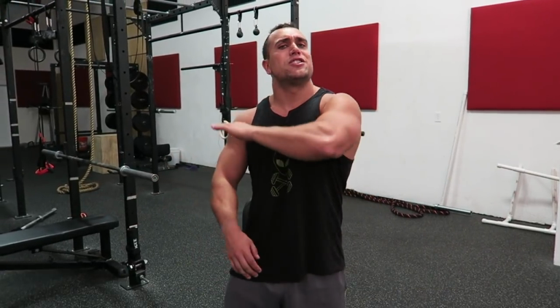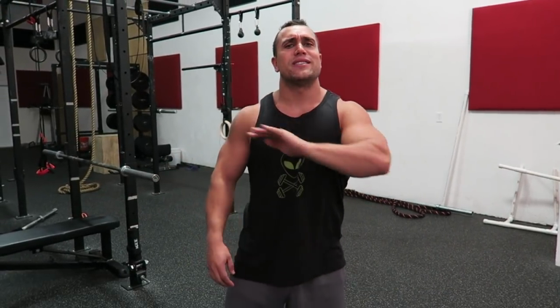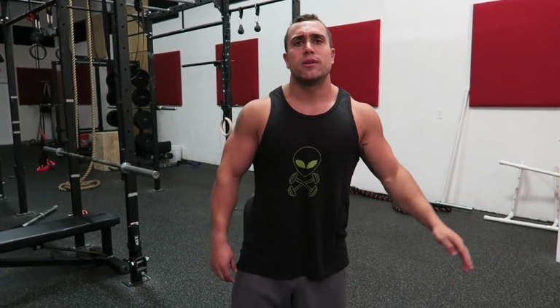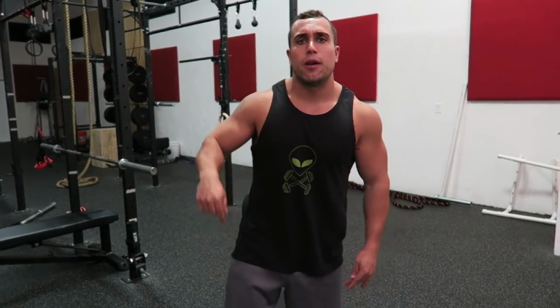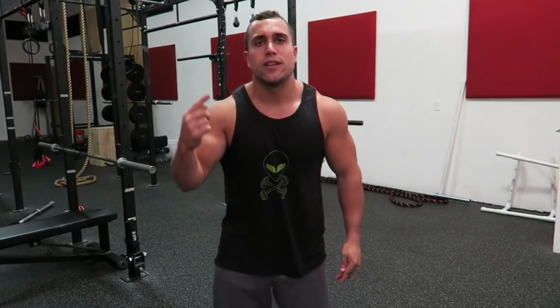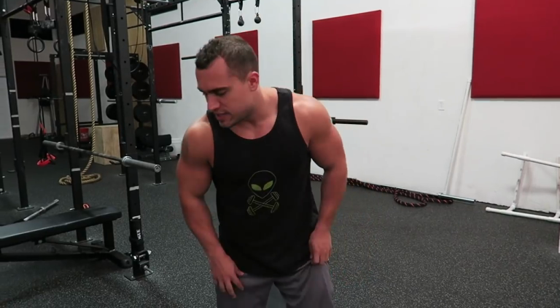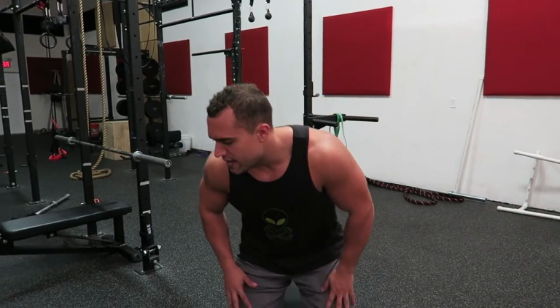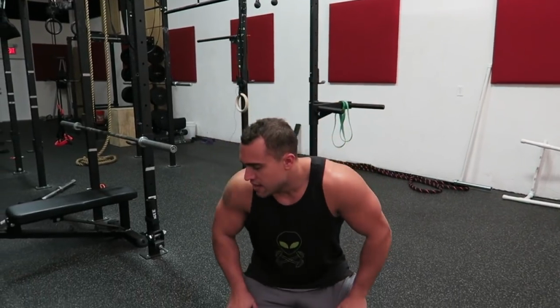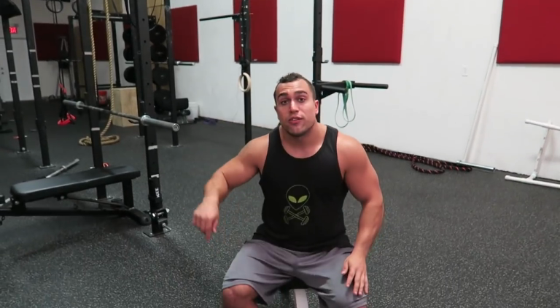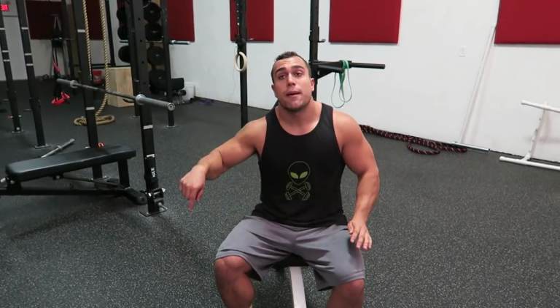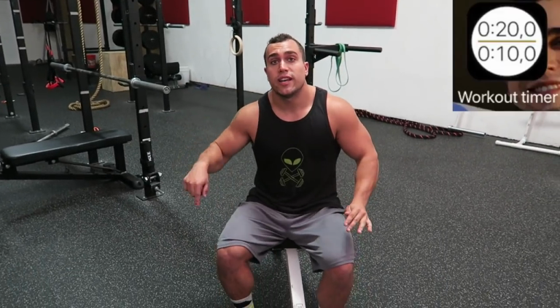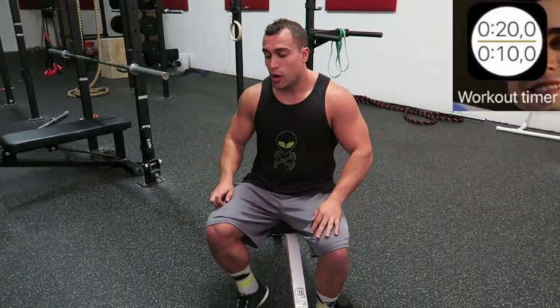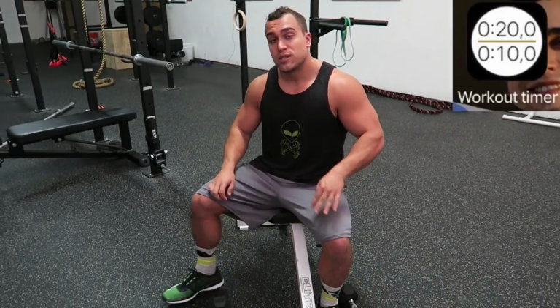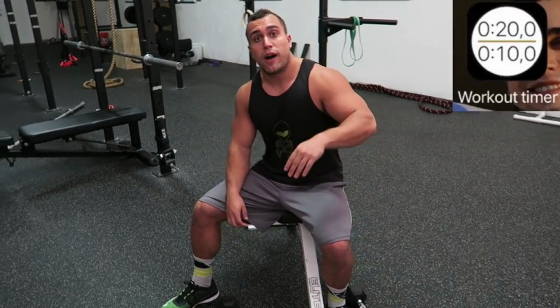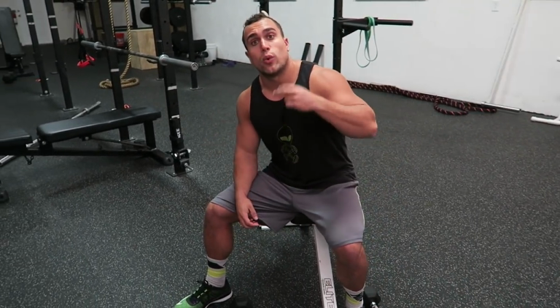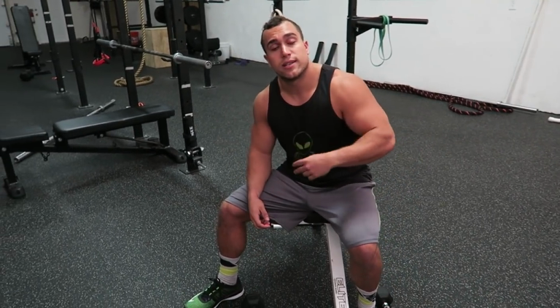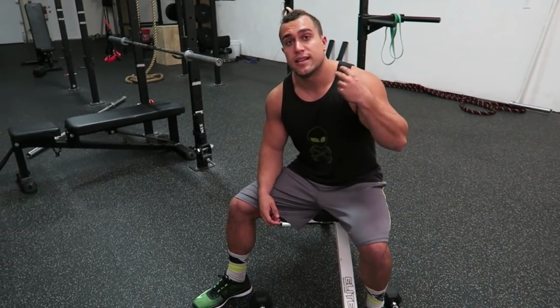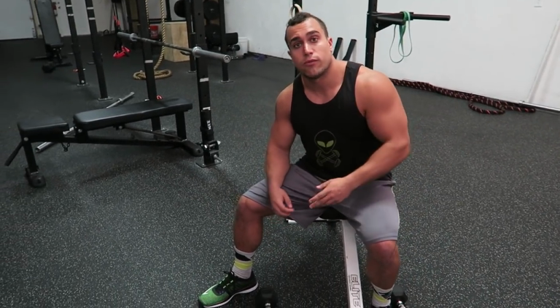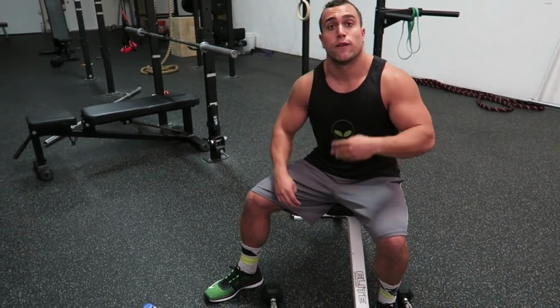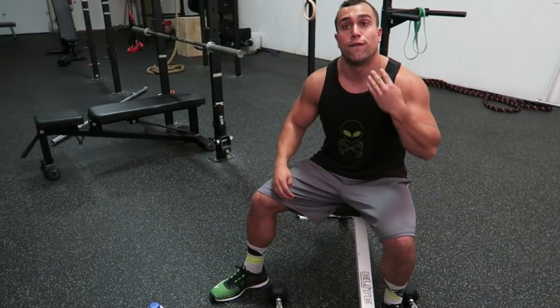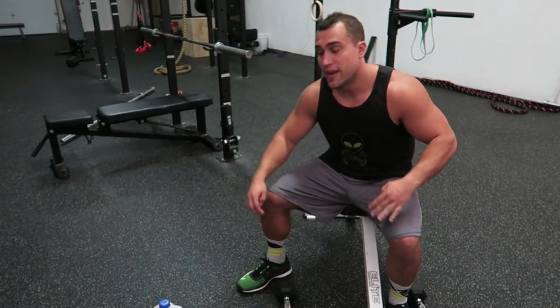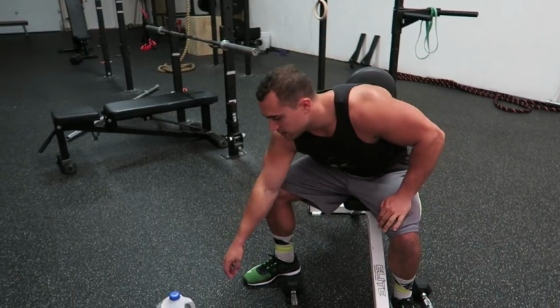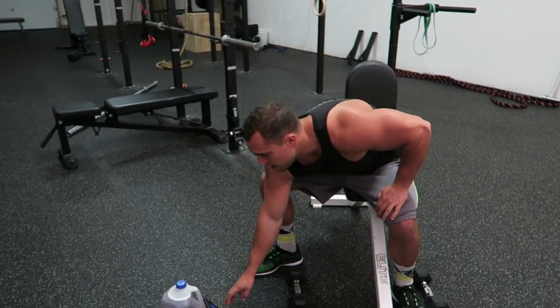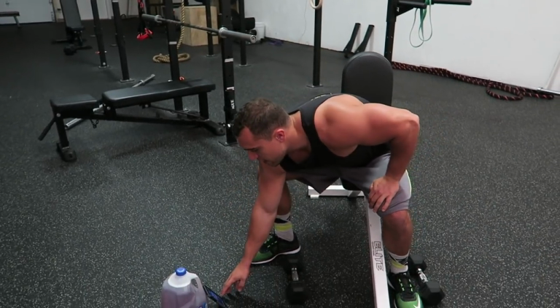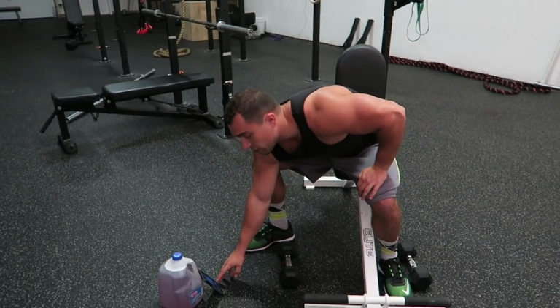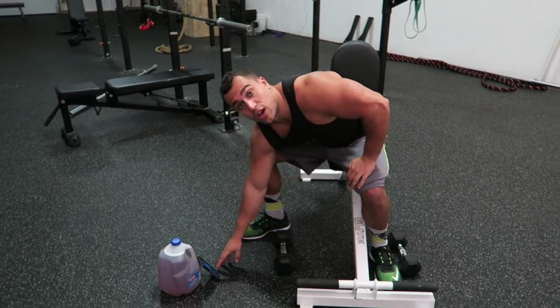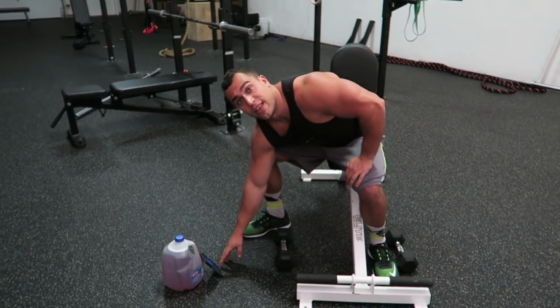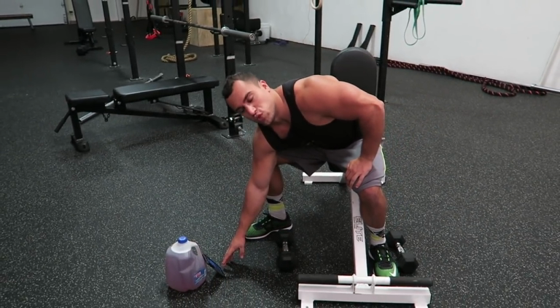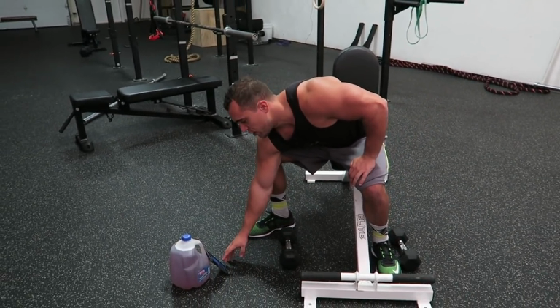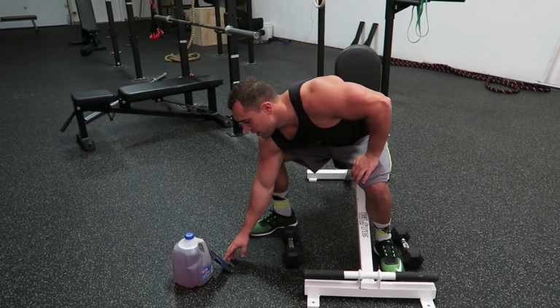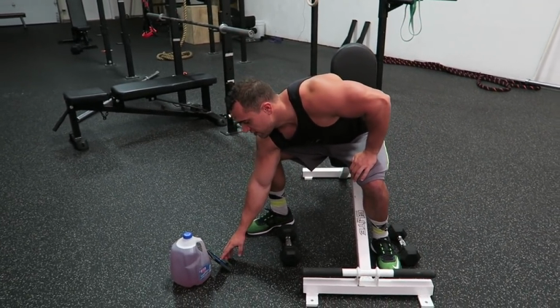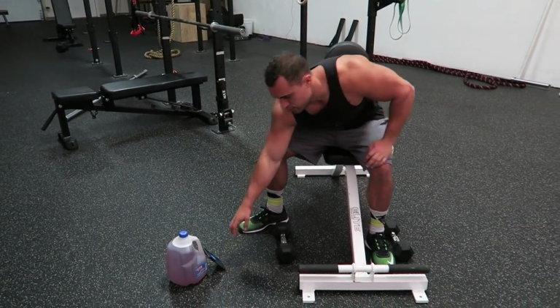Now let's not waste anyone's time. Let's get into the routine. Have your timer ready to go — Tabata: 20 seconds on, 10 second rest for a full four minutes. We're gonna start with the driller in three, two, one.